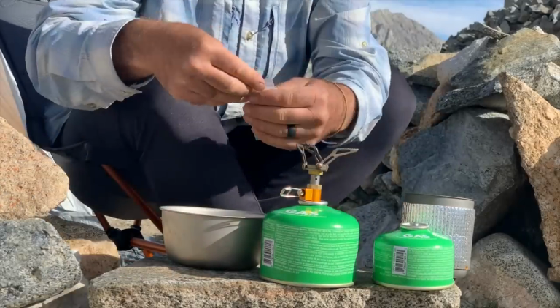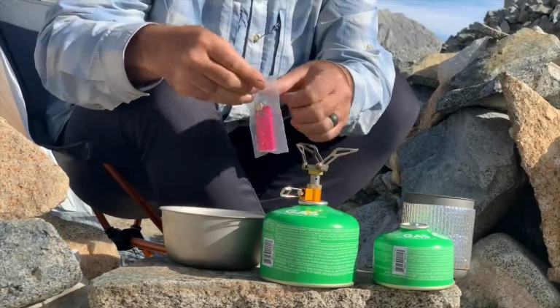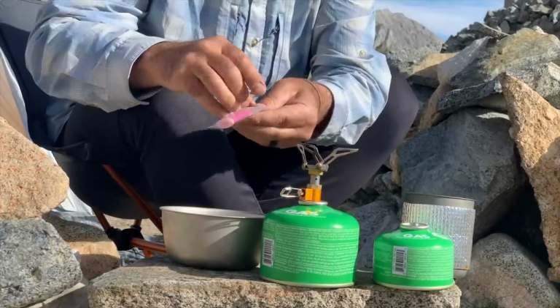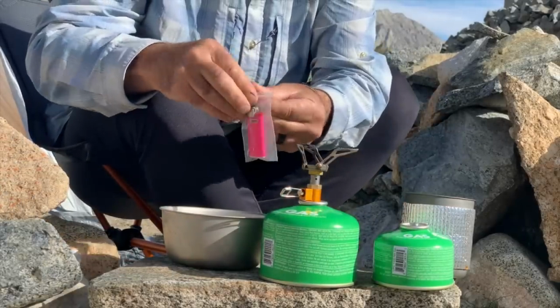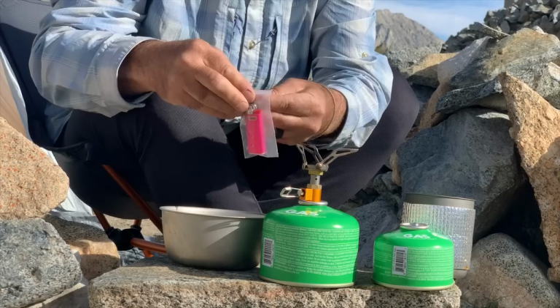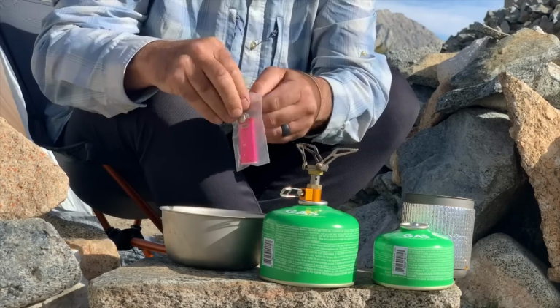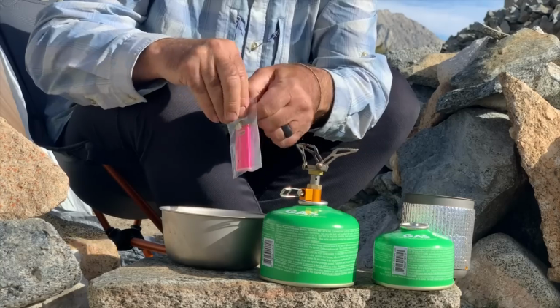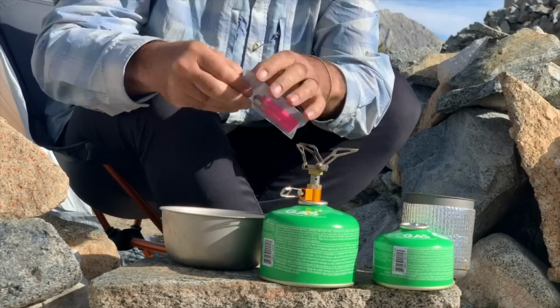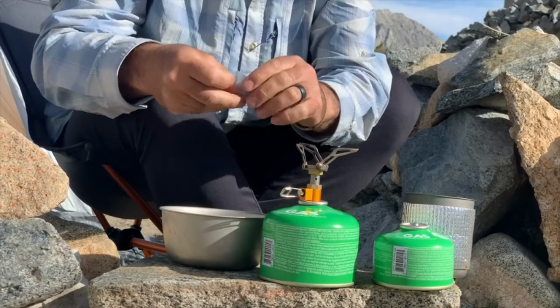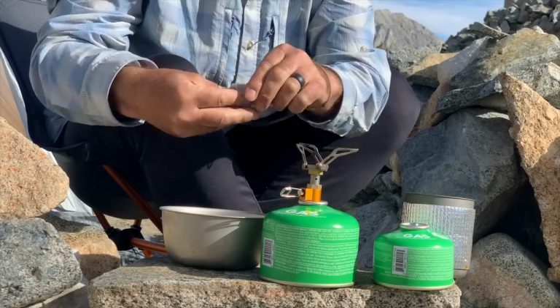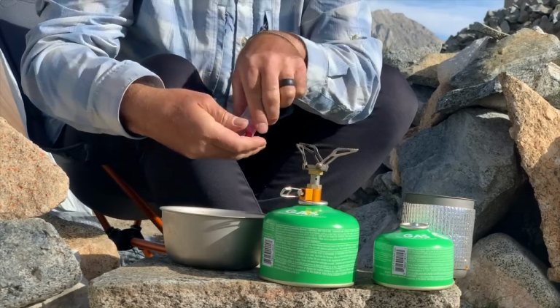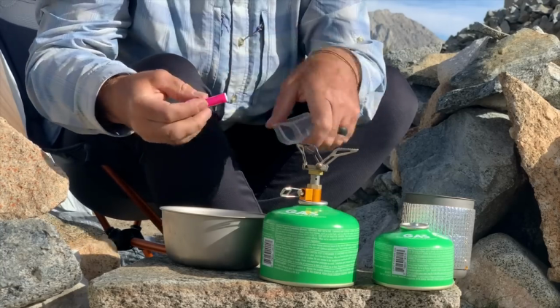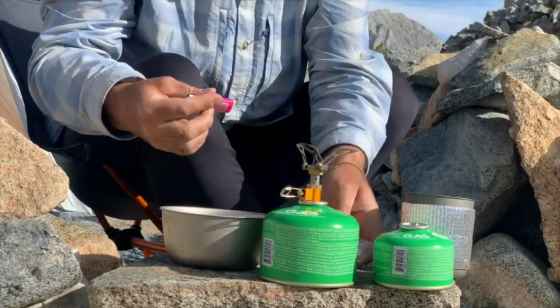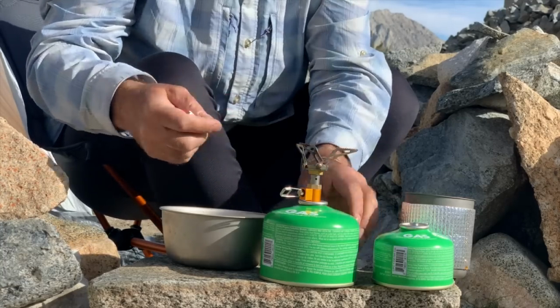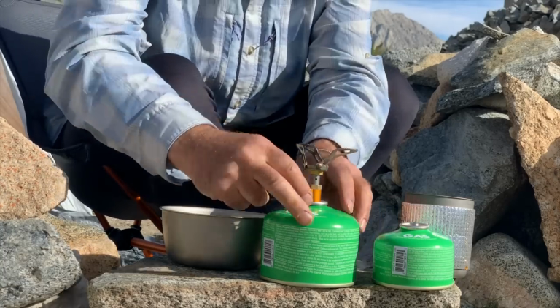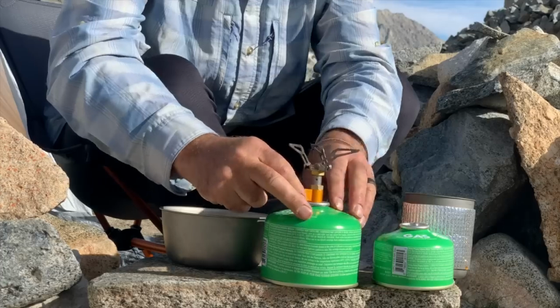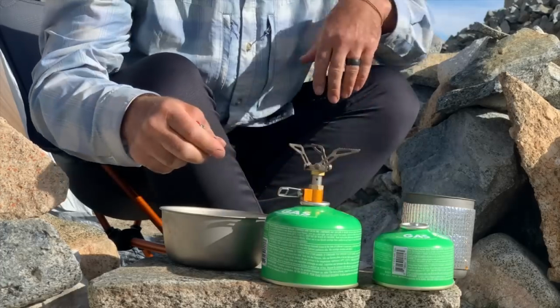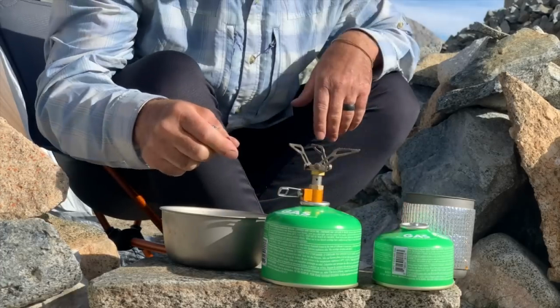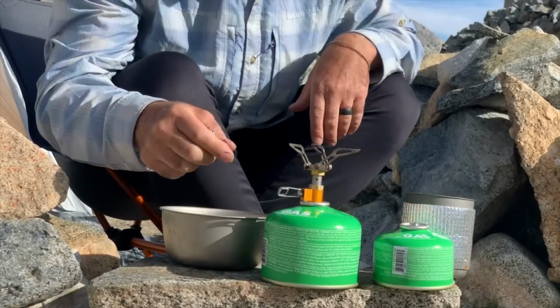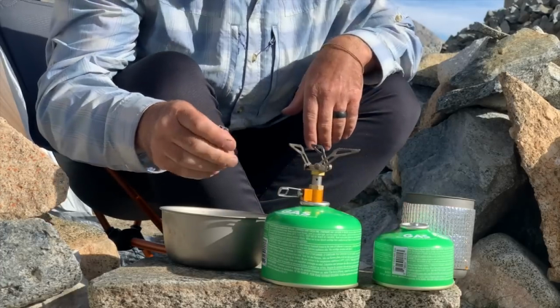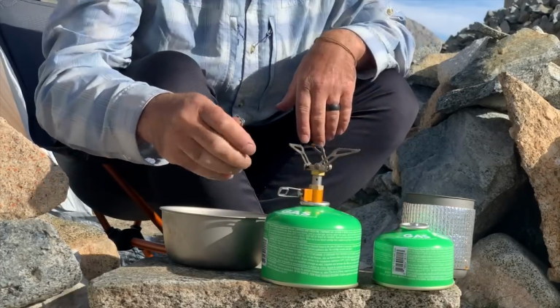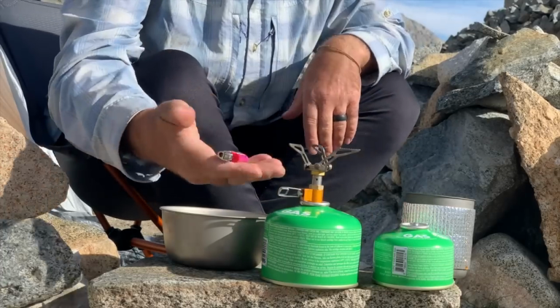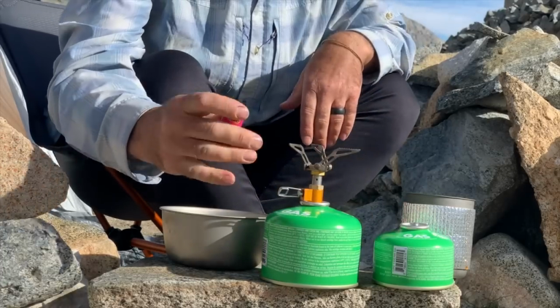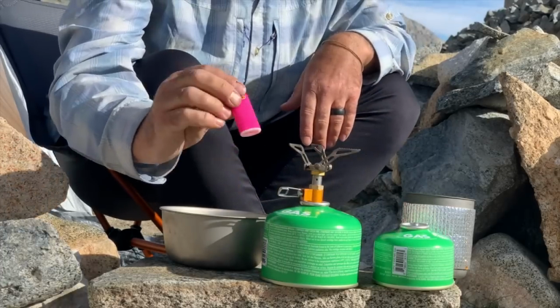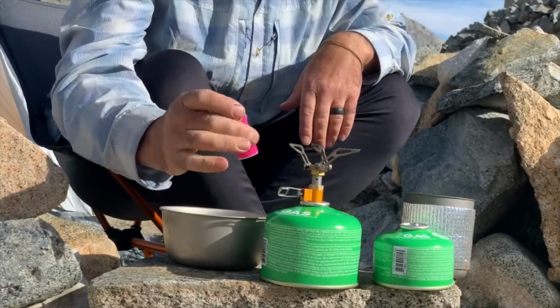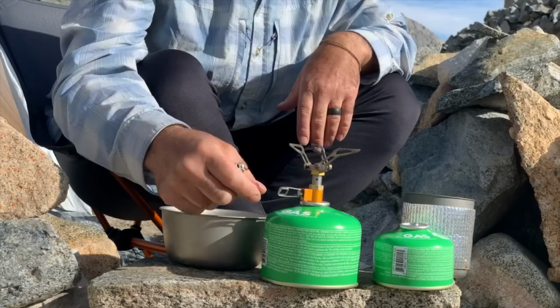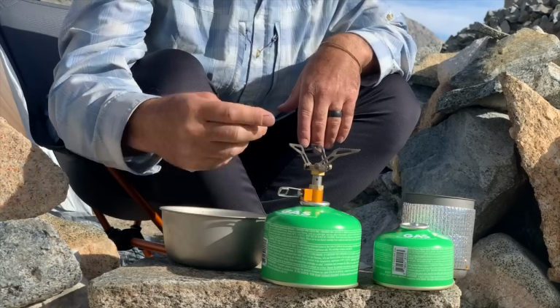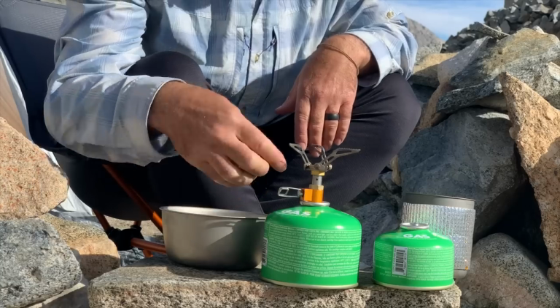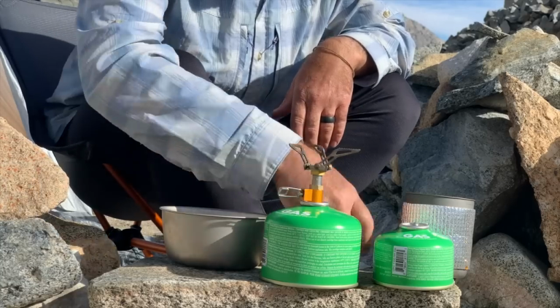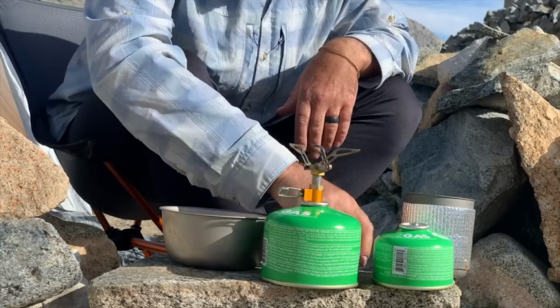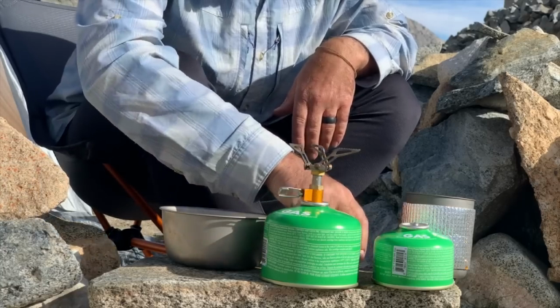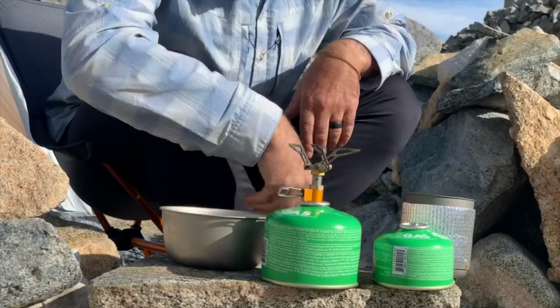I also ditched the fire starter, although I do have a rudimentary one in my kit because we're not really building fires on this trip. I just brought a mini Bic lighter and have the fire starter as a backup.